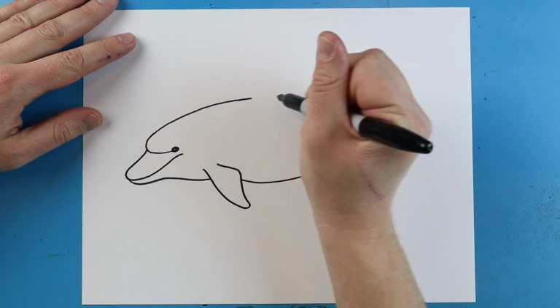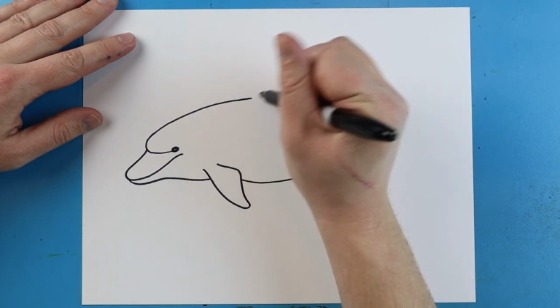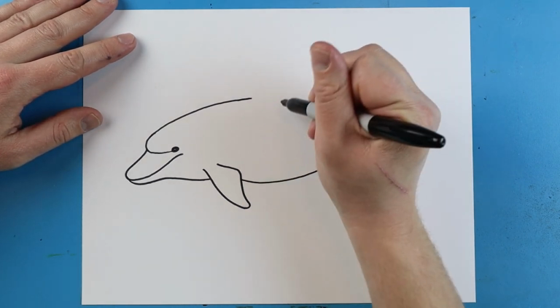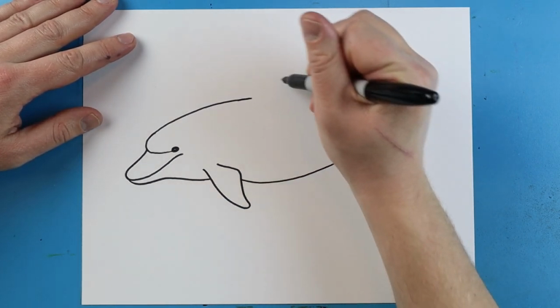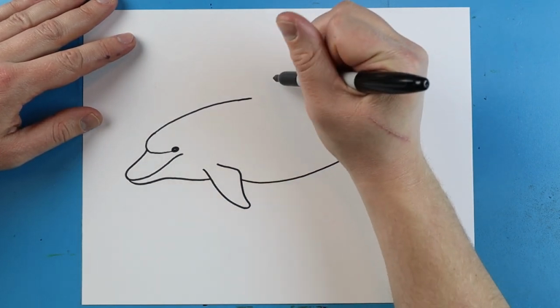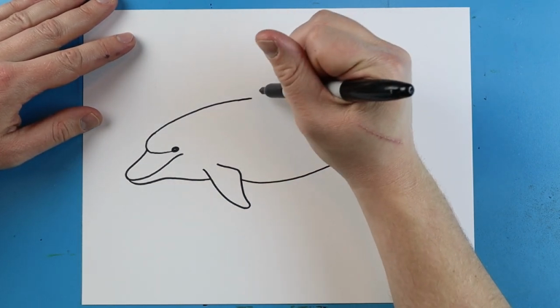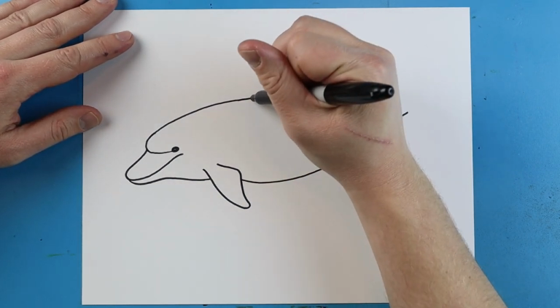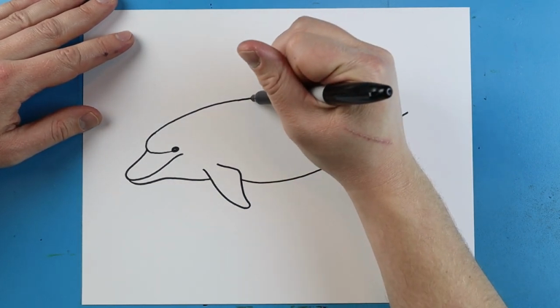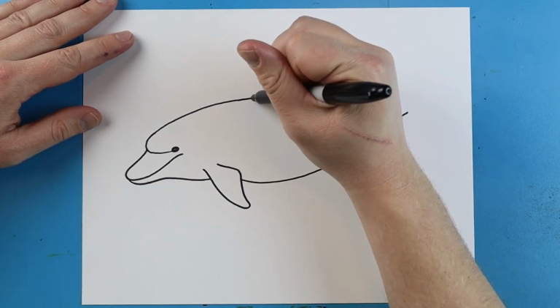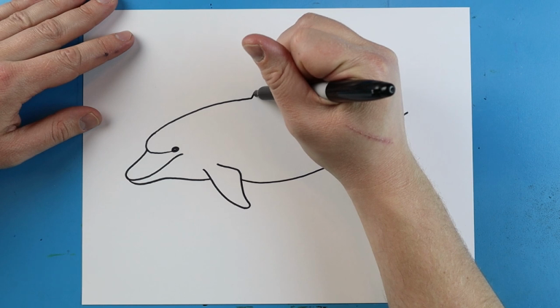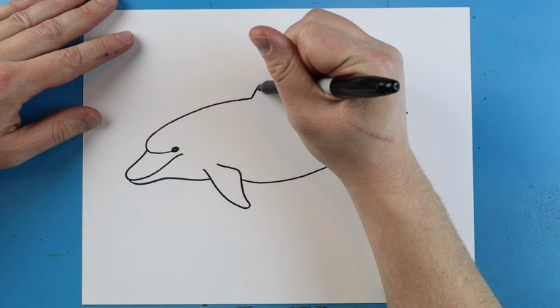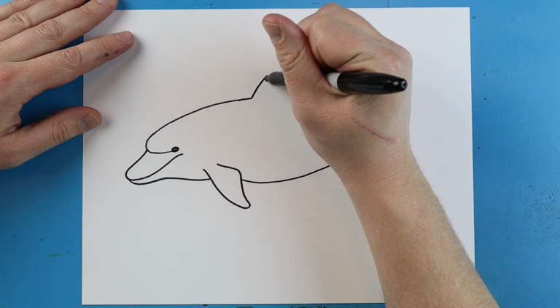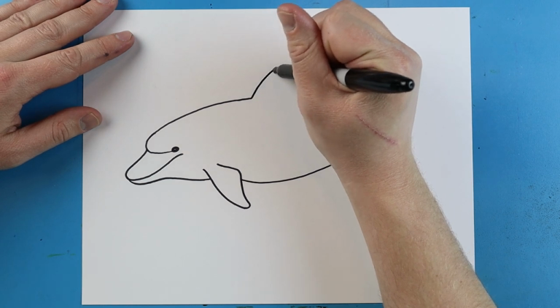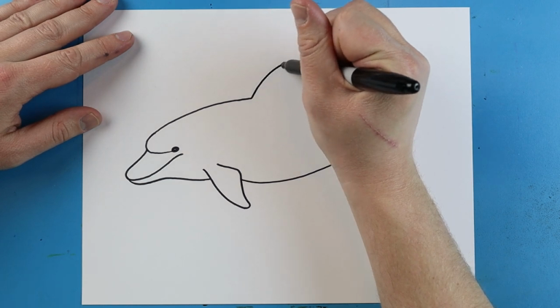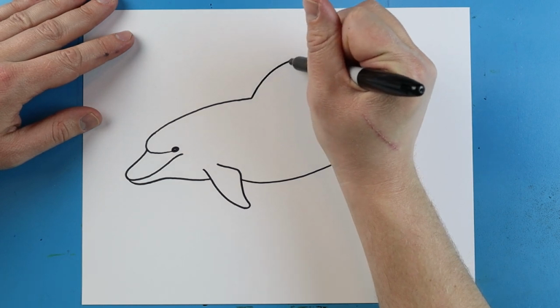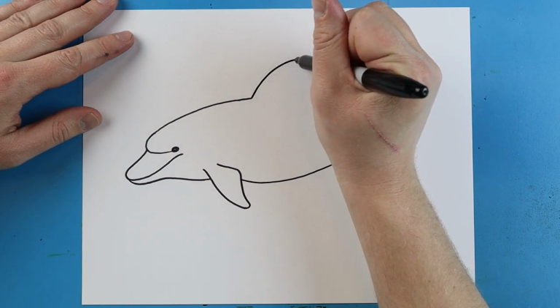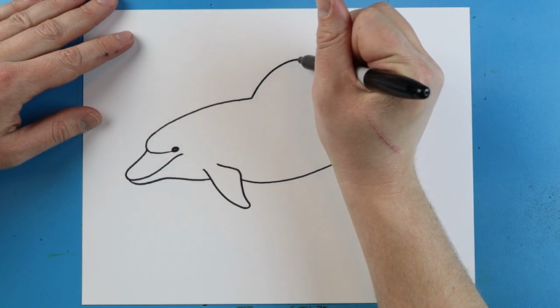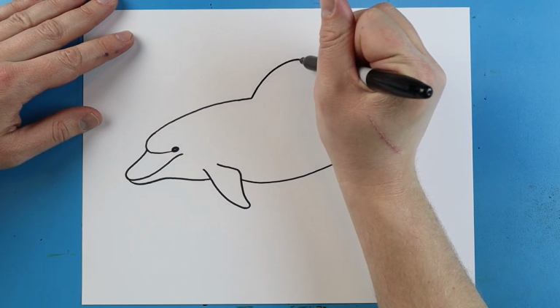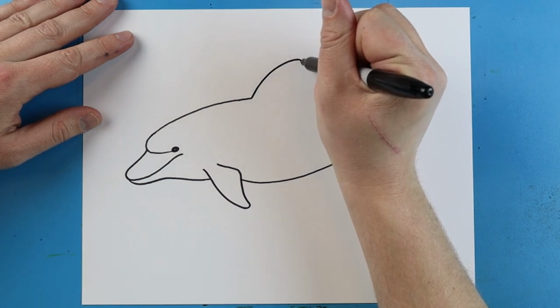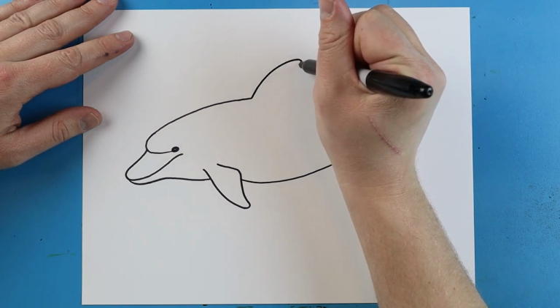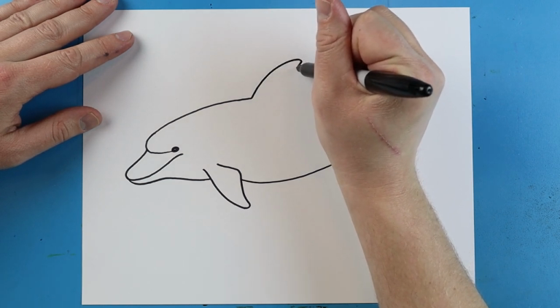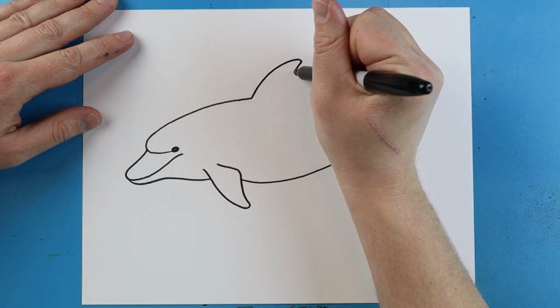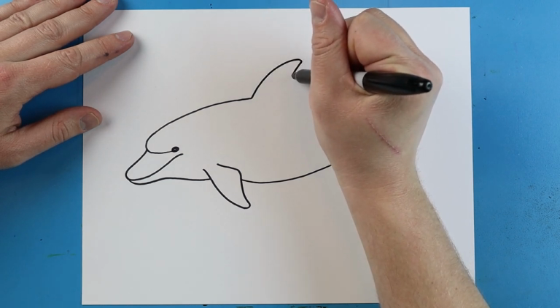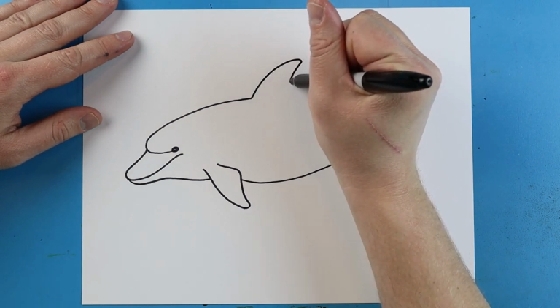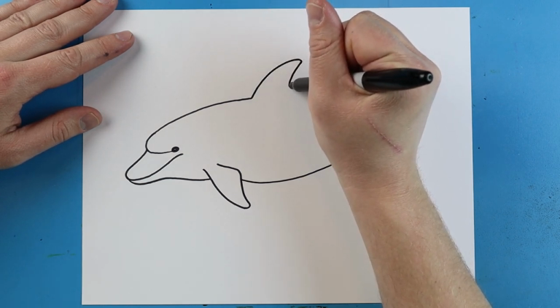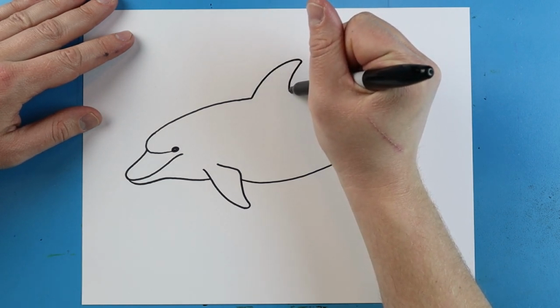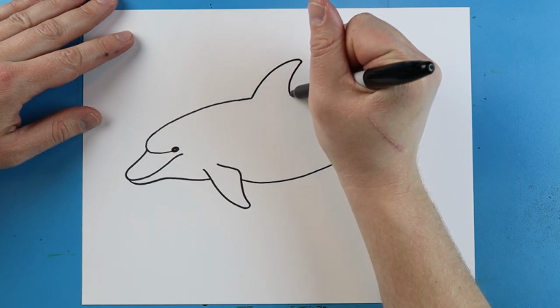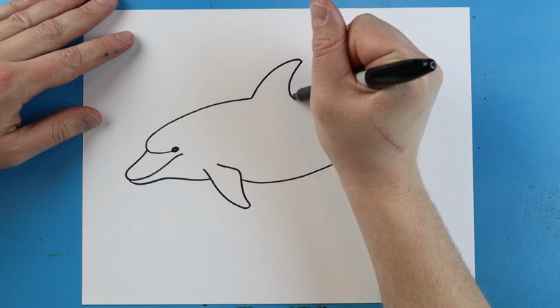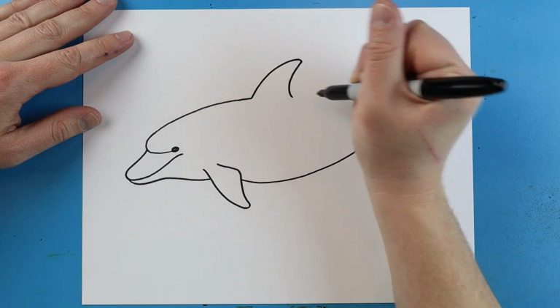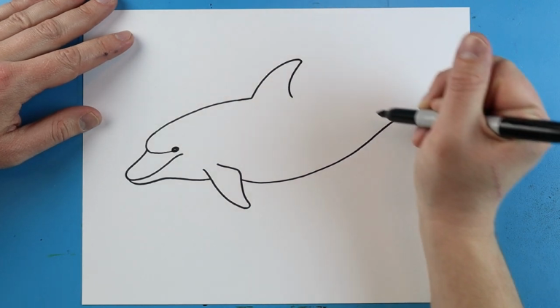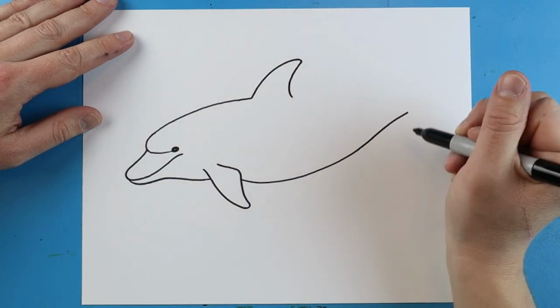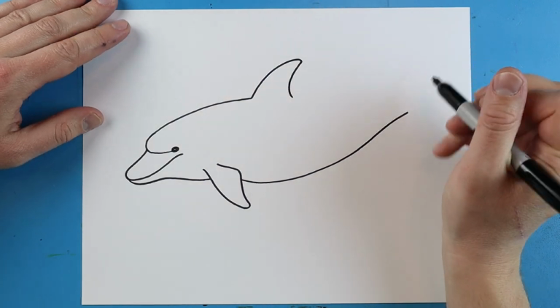Next, starting right about here on the back, we're going to make a little line that's going to go up, it's going to angle back and then come down for the fin.